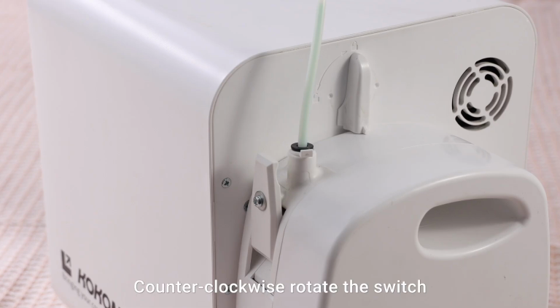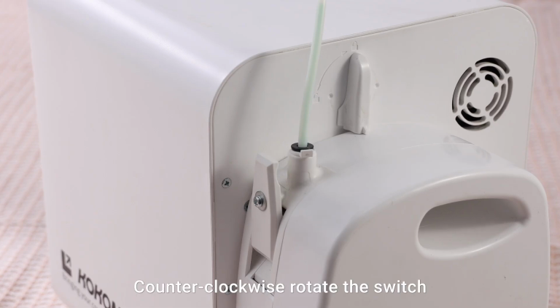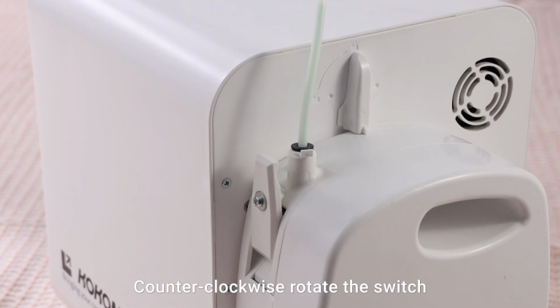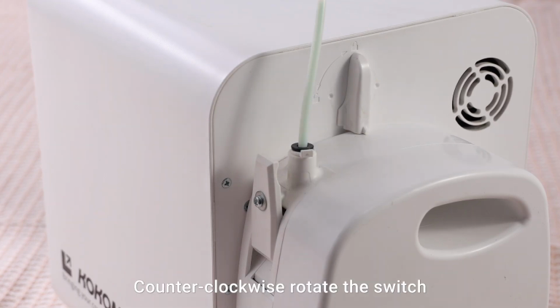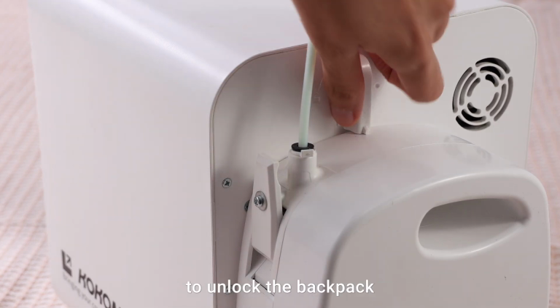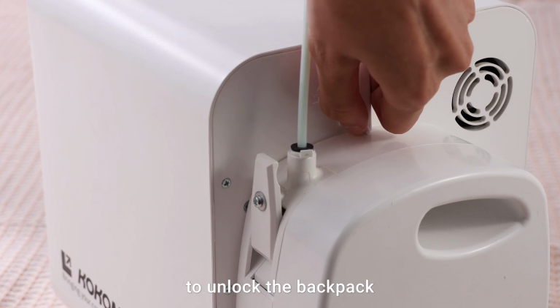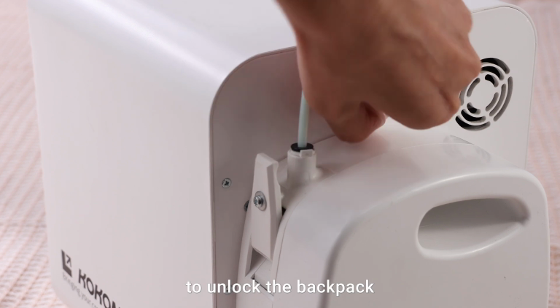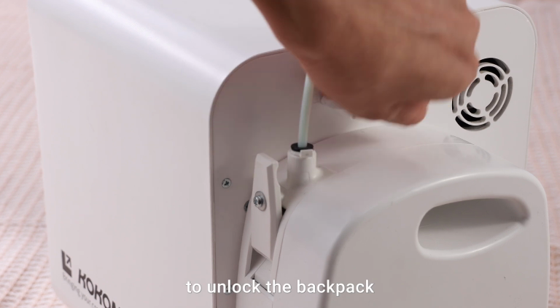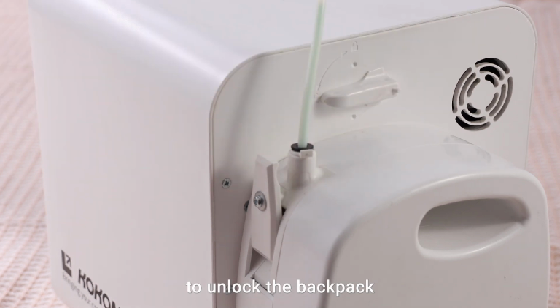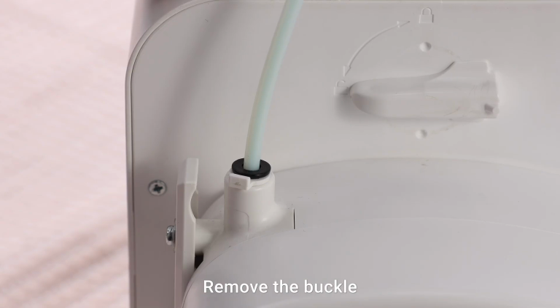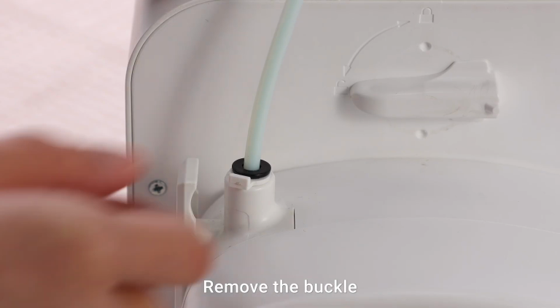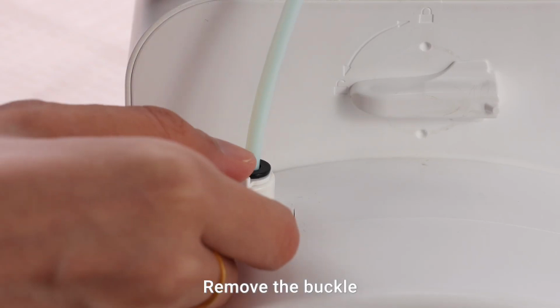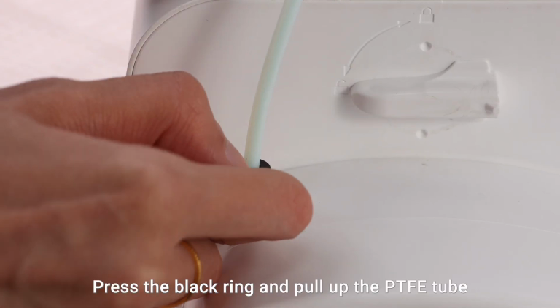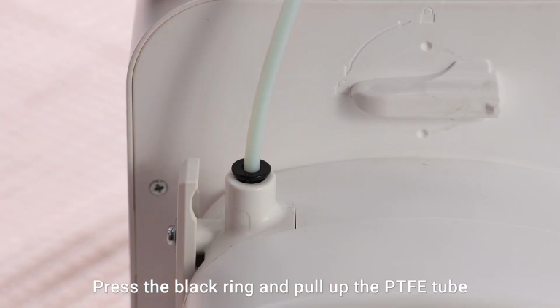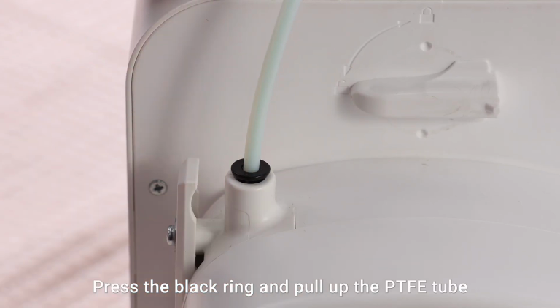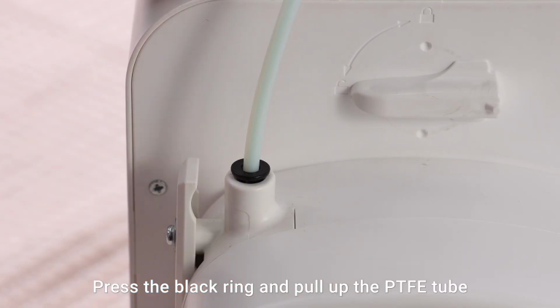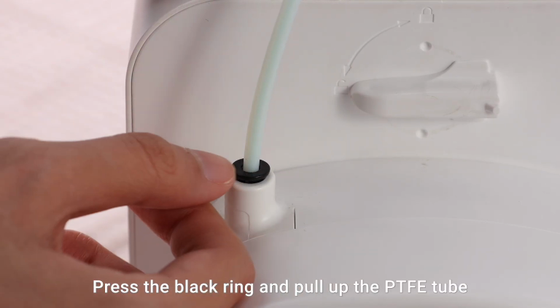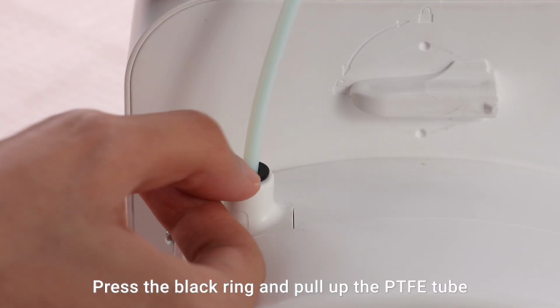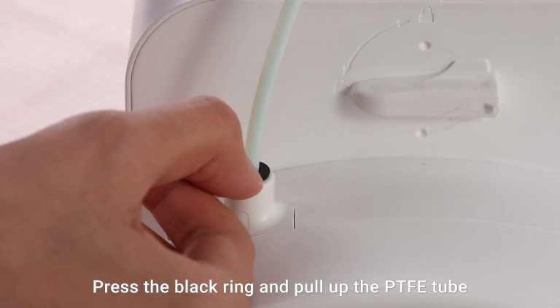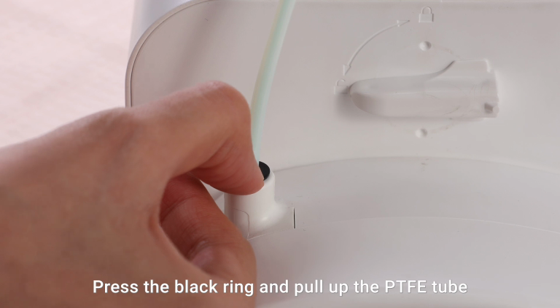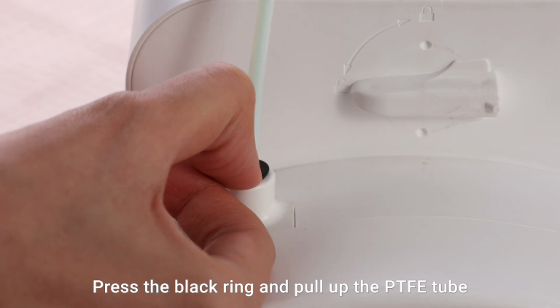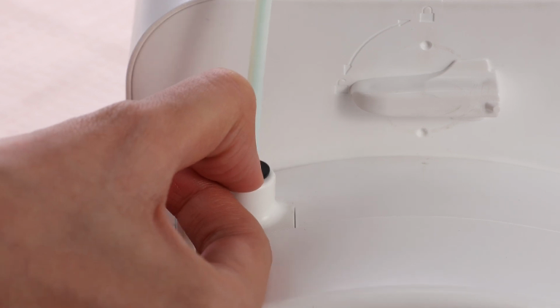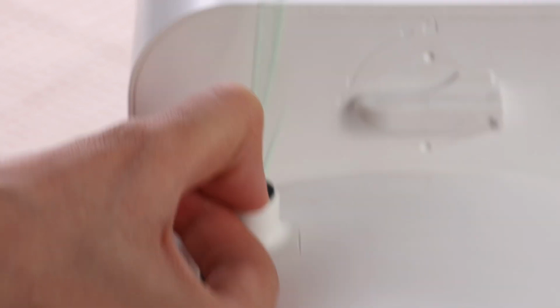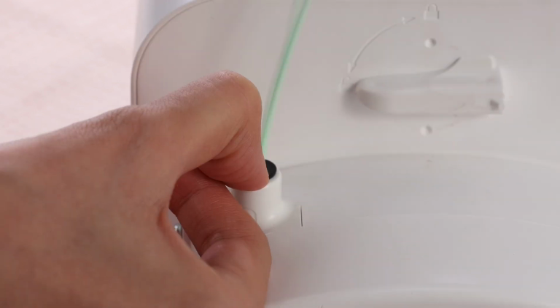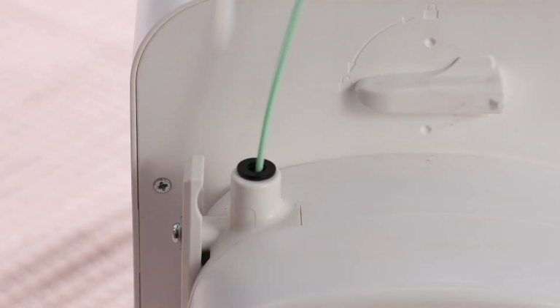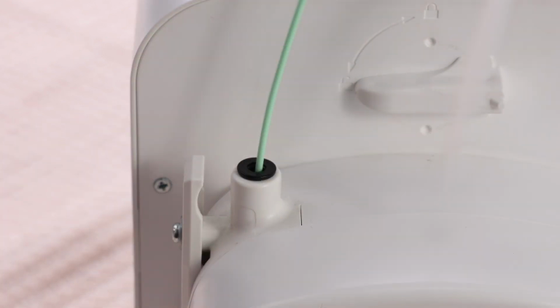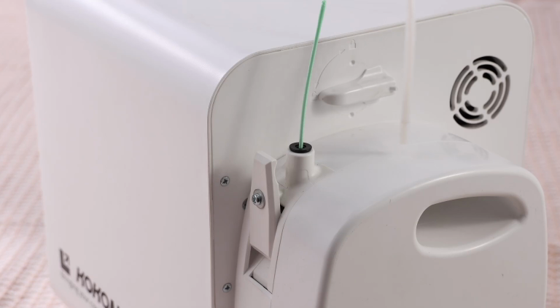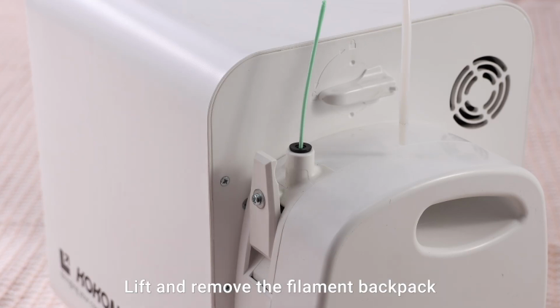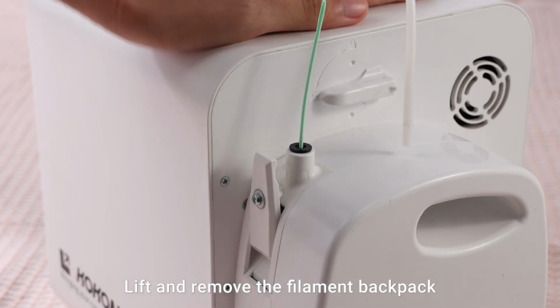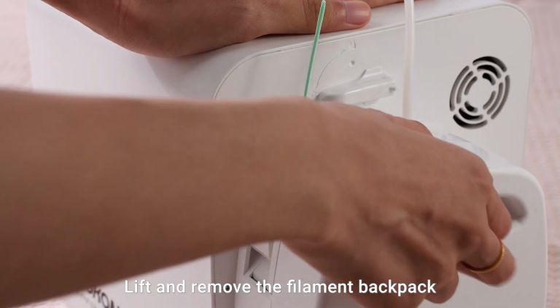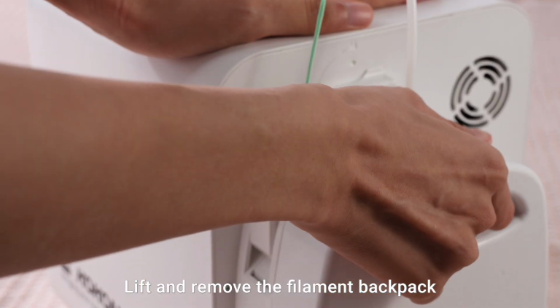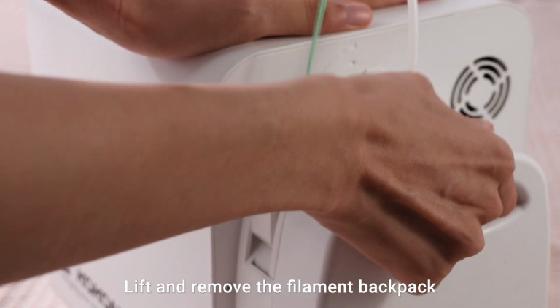Counterclockwise rotate the switch to unlock the backpack. Remove the buckle, press the black ring, and pull up the PTFE tube. Lift and remove the filament backpack.